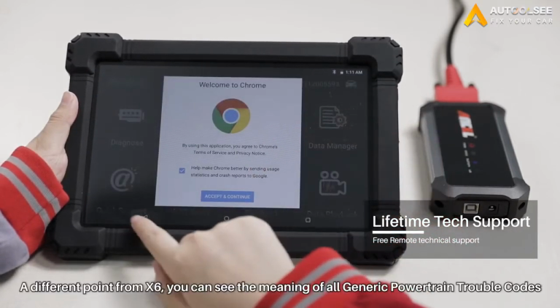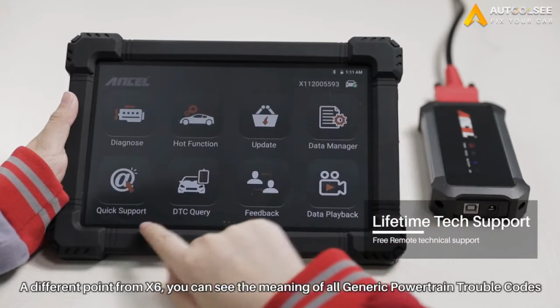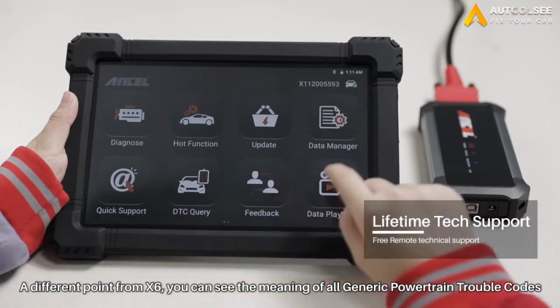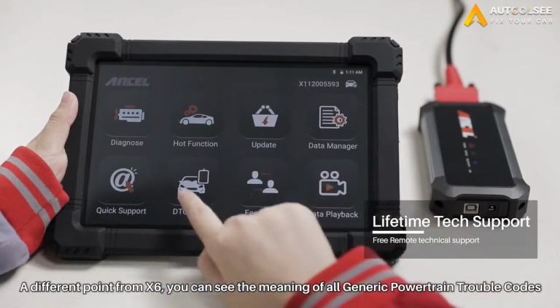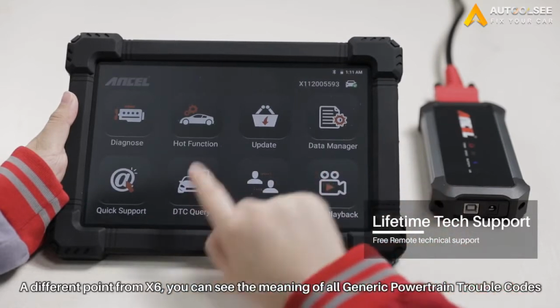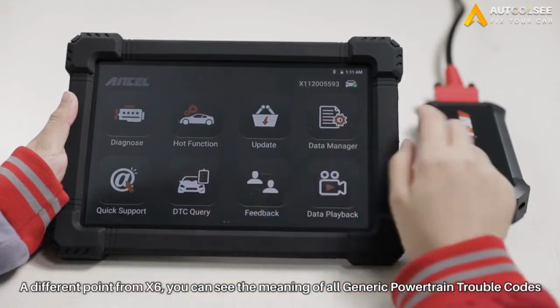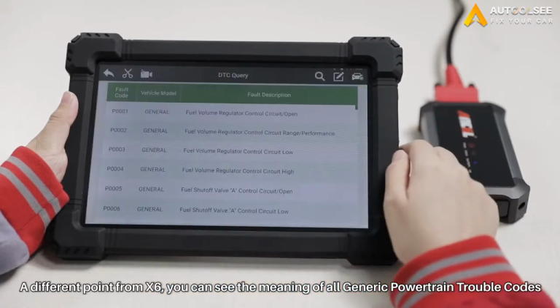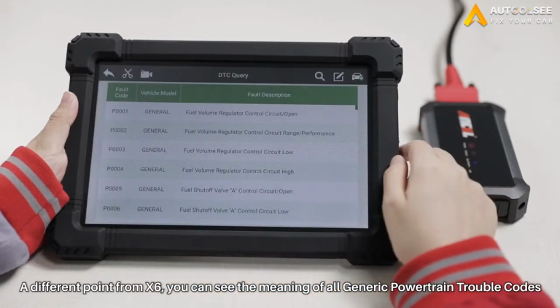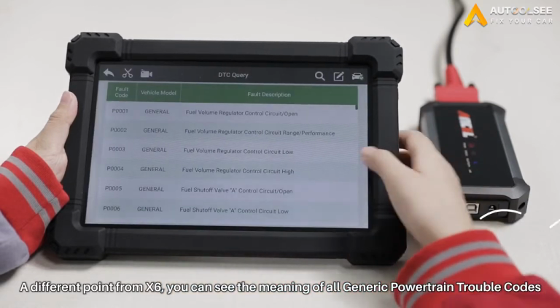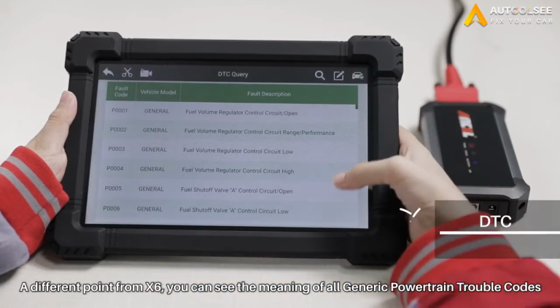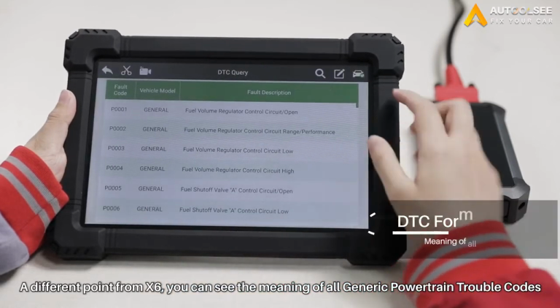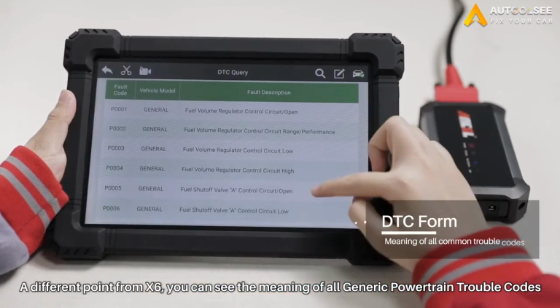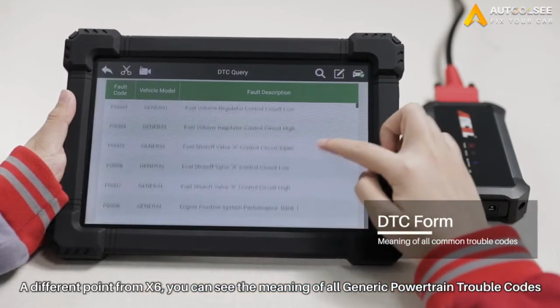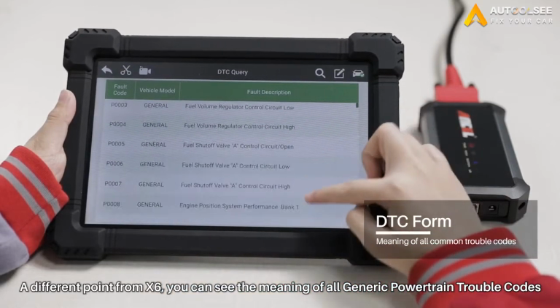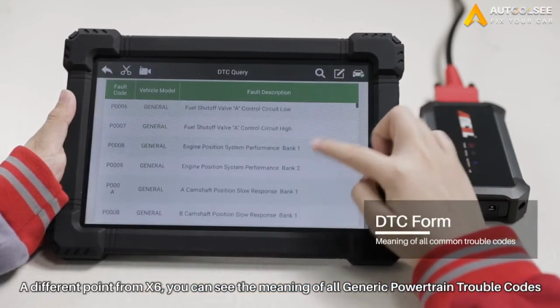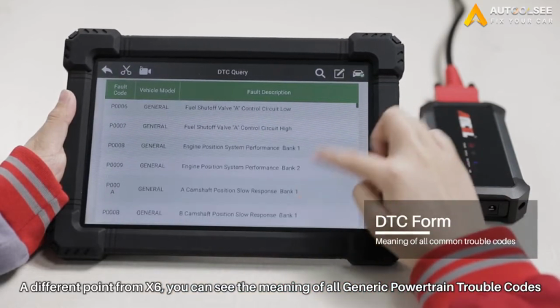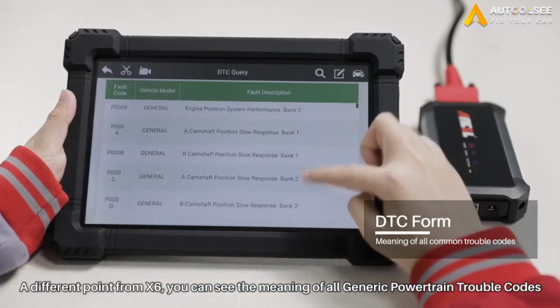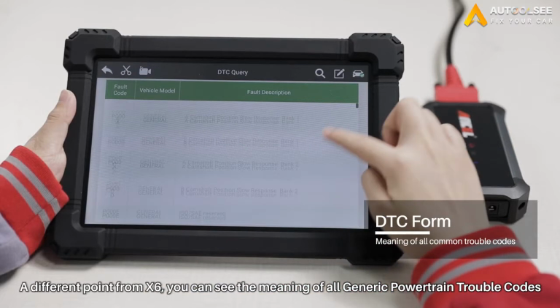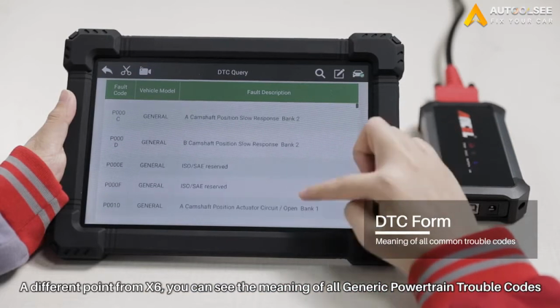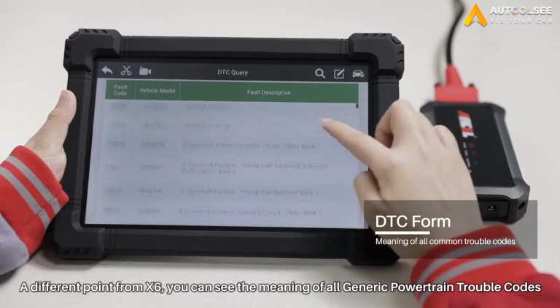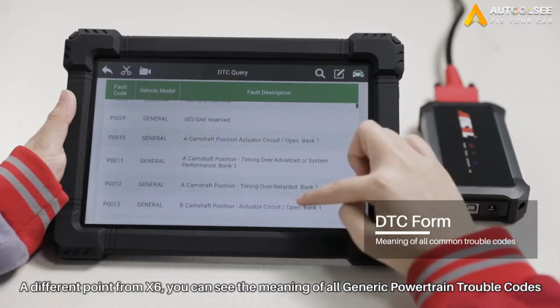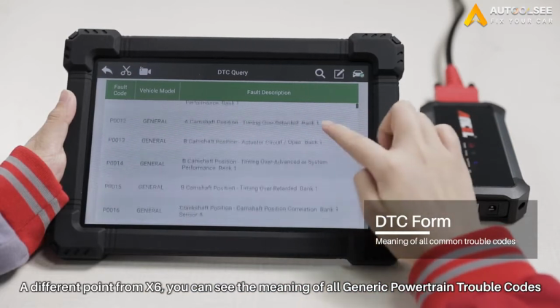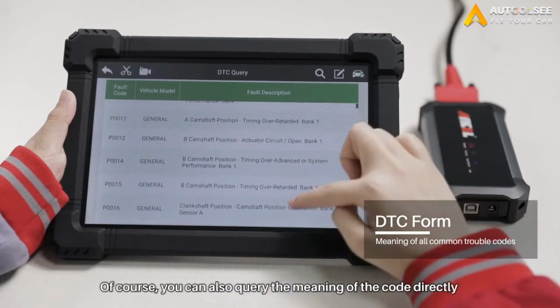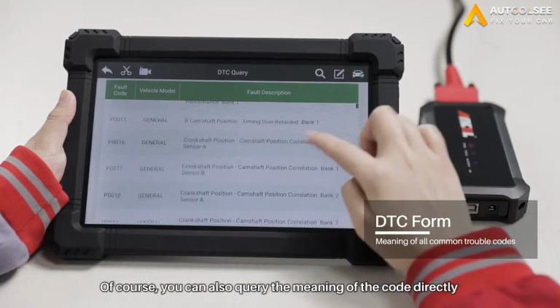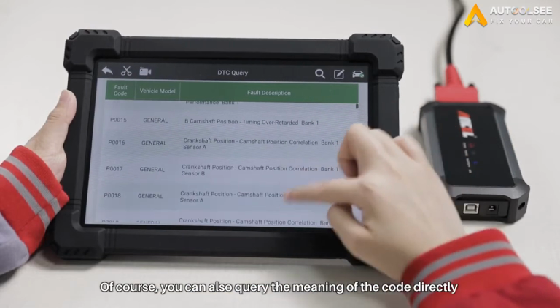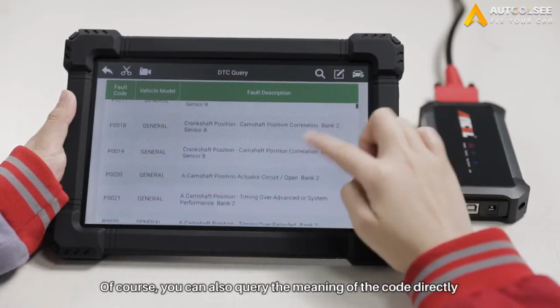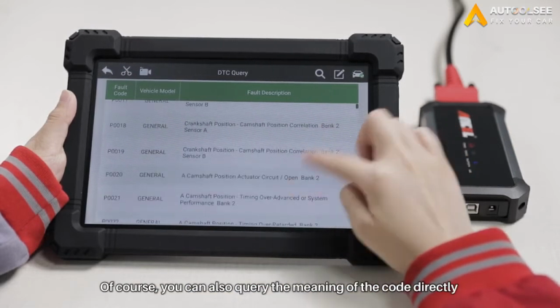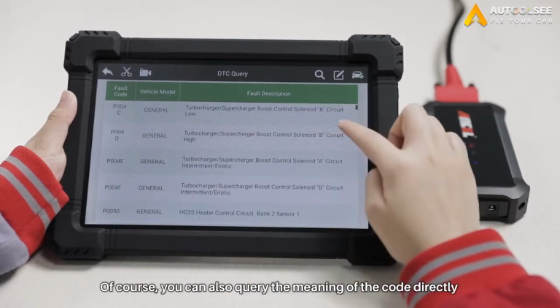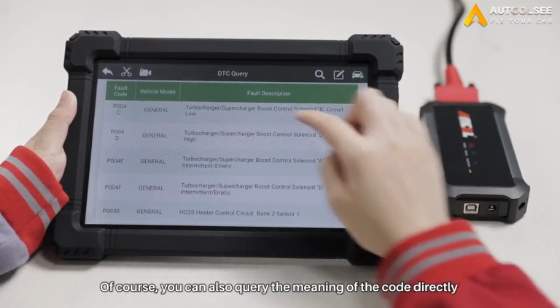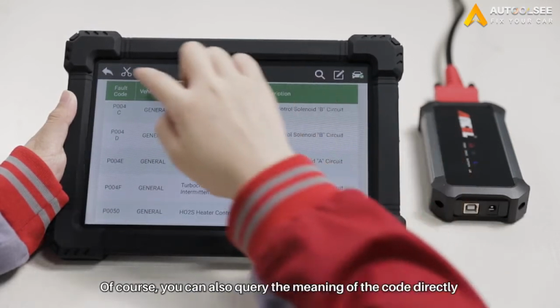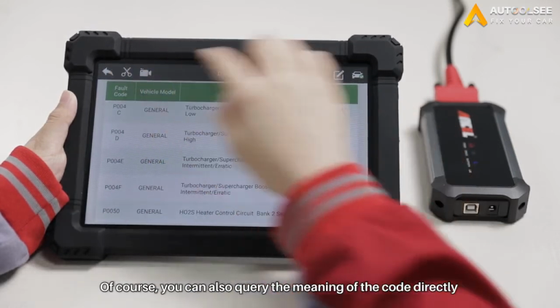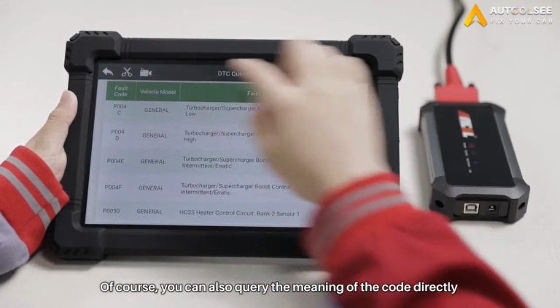Here is also a different point from X6 — it adds a code table. You can see the meaning of all generic powertrain trouble codes. Of course, you can also query the meaning of a code directly.